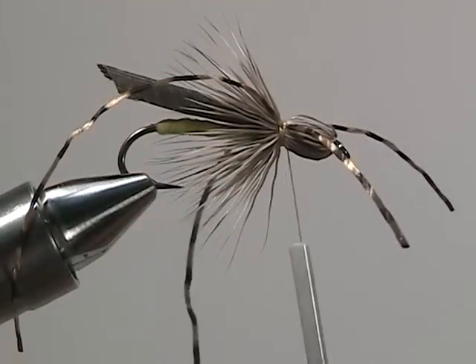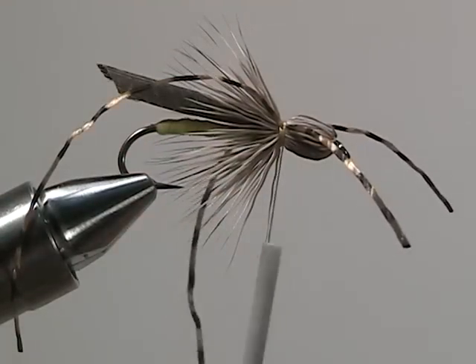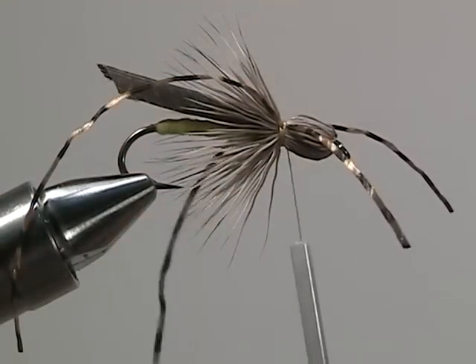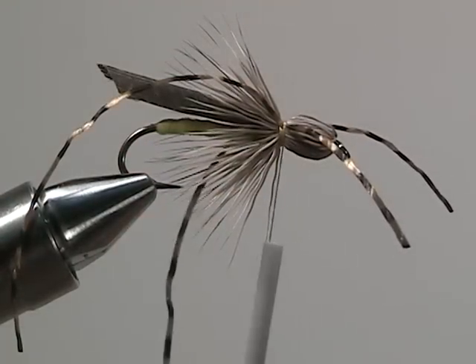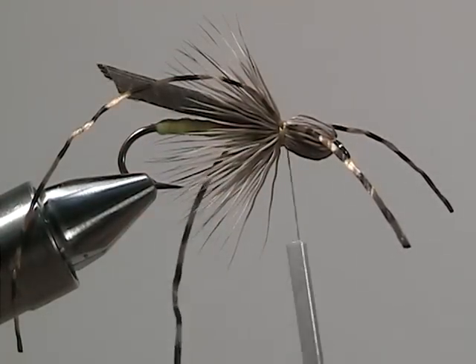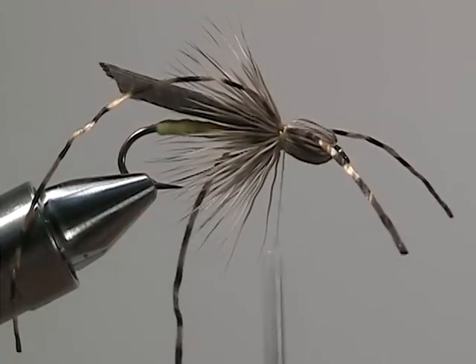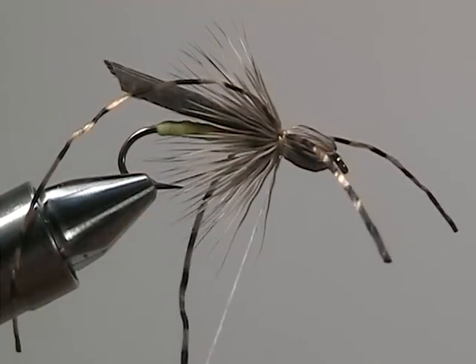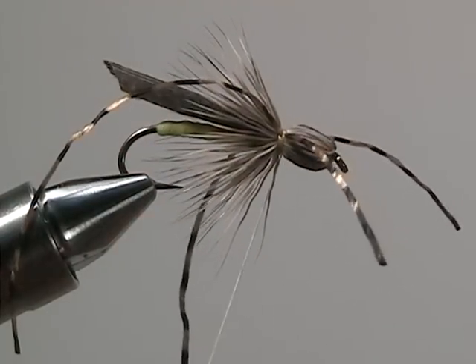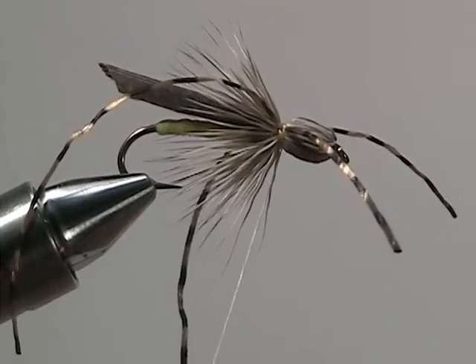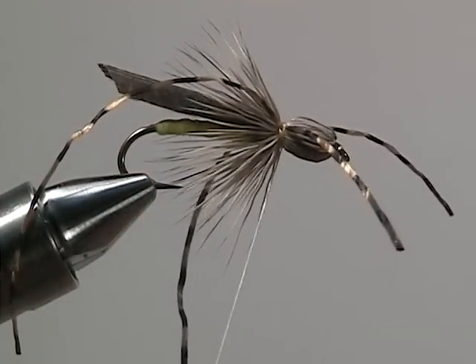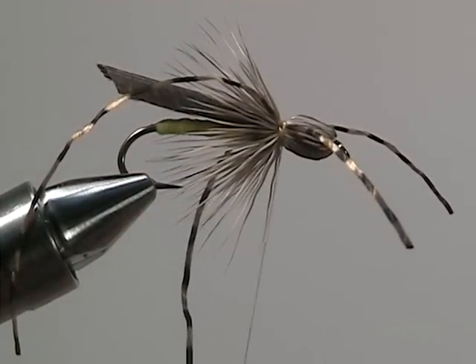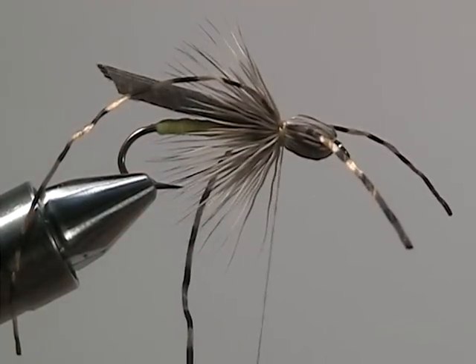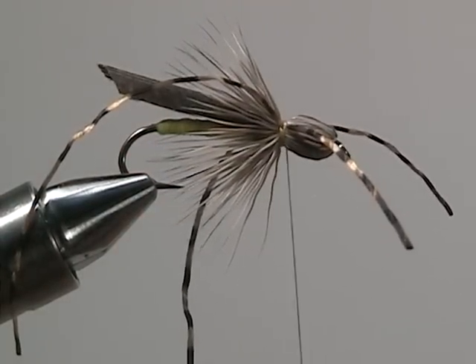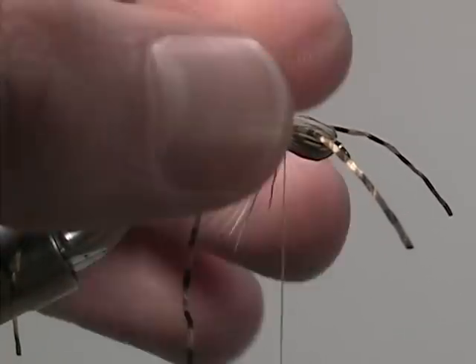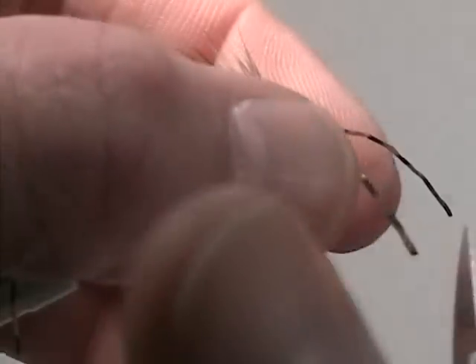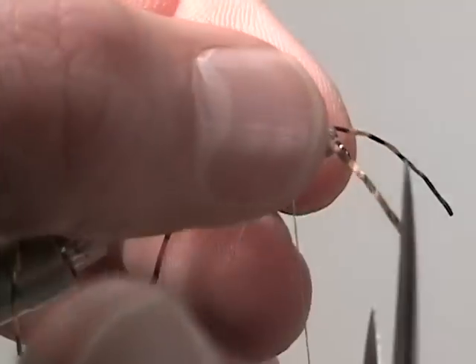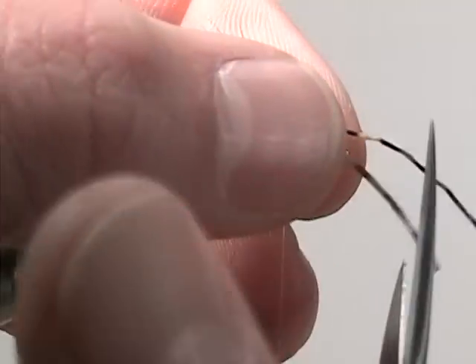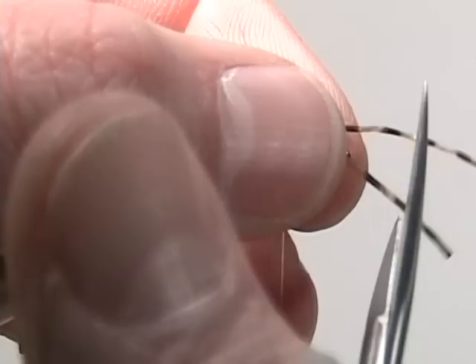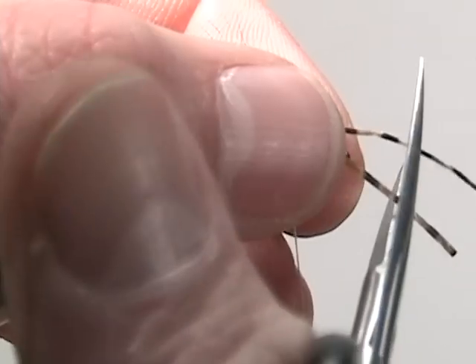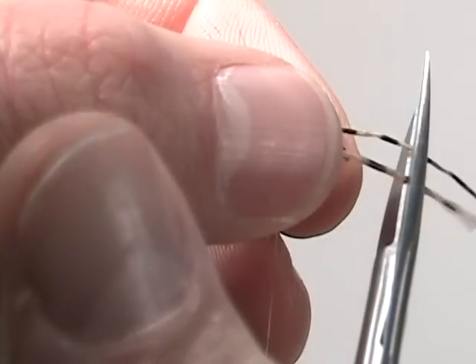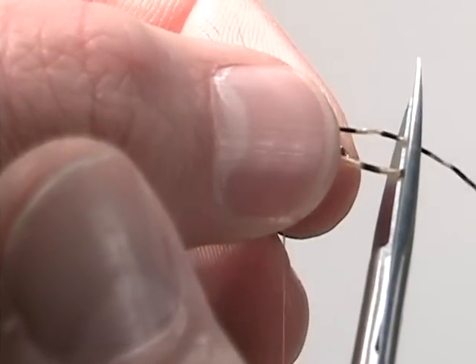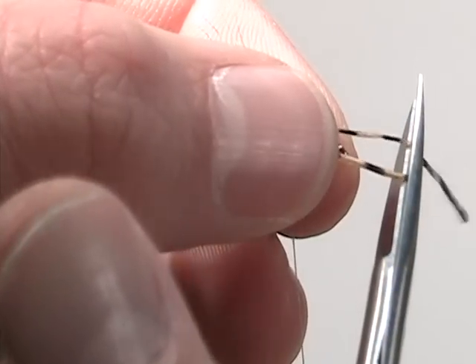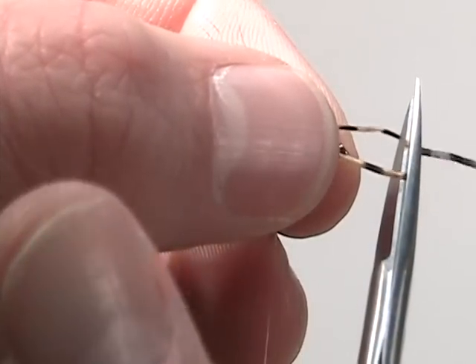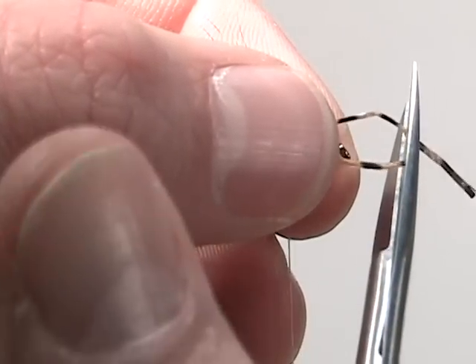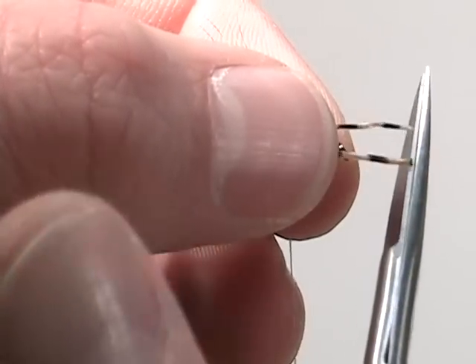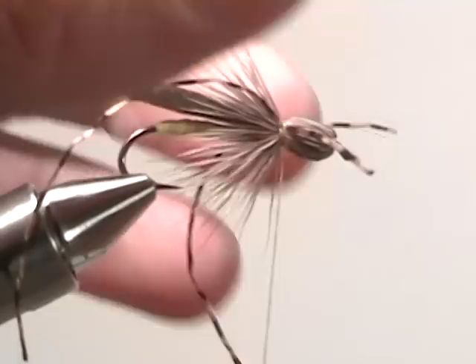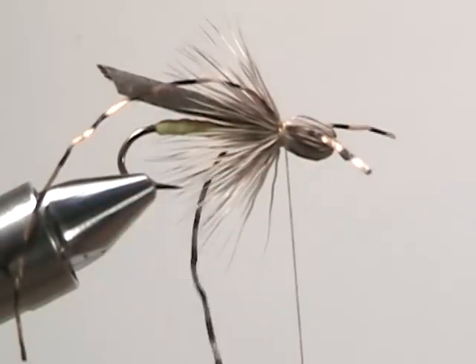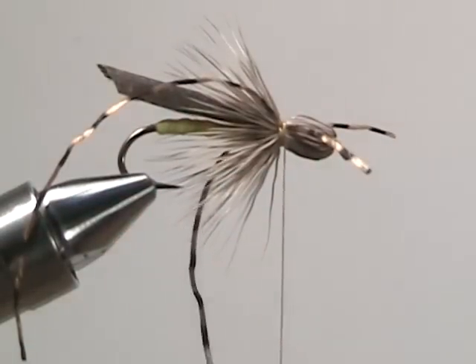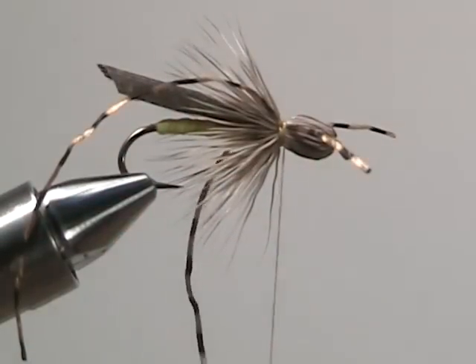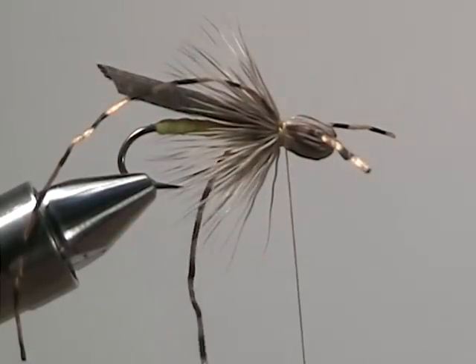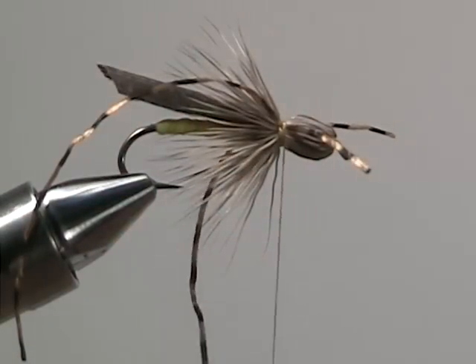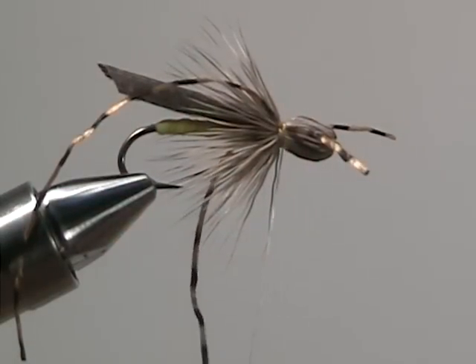A few wraps ought to do it. Now to make whip finishing just a little bit easier, we're going to trim off the front legs just a little bit and then whip finish.